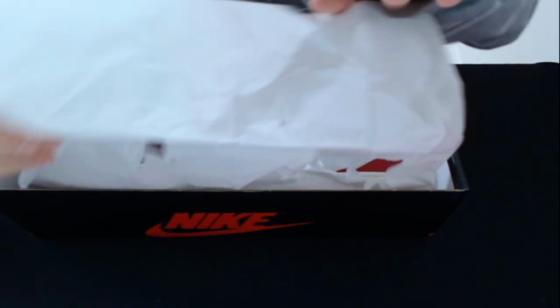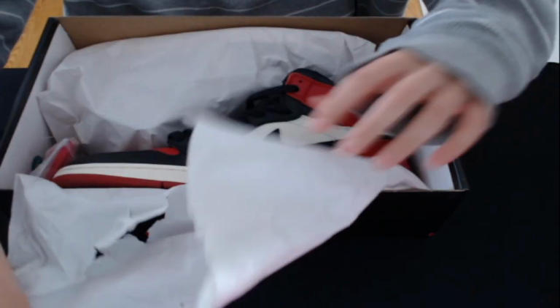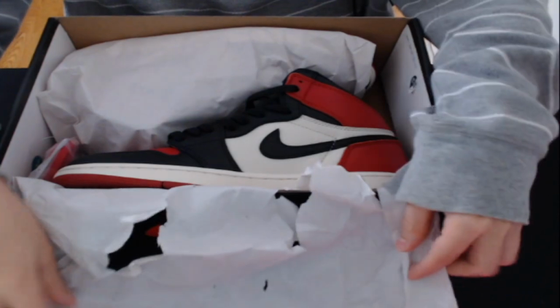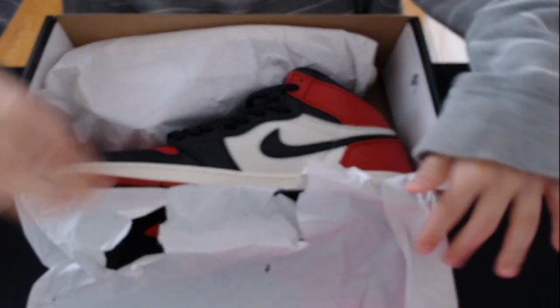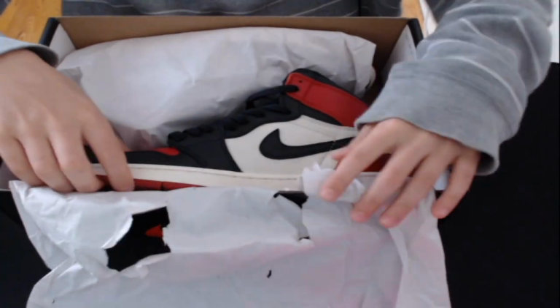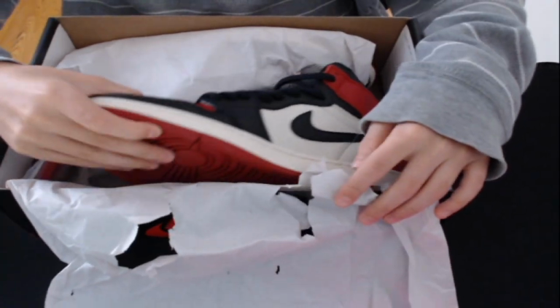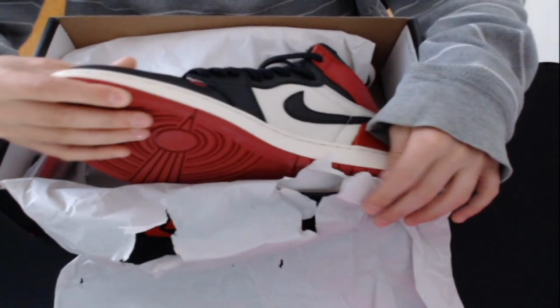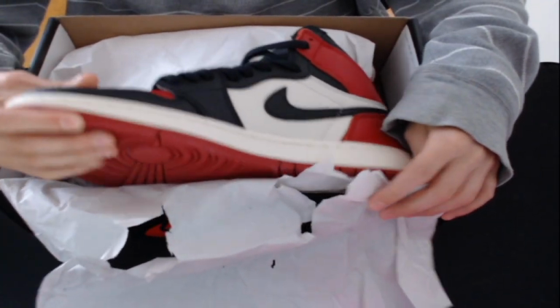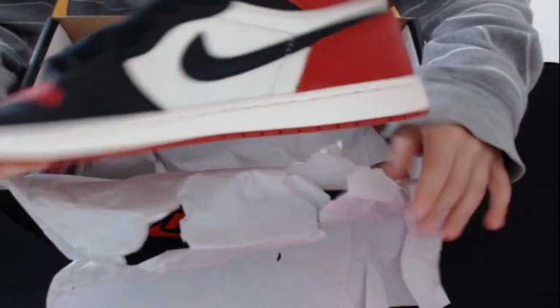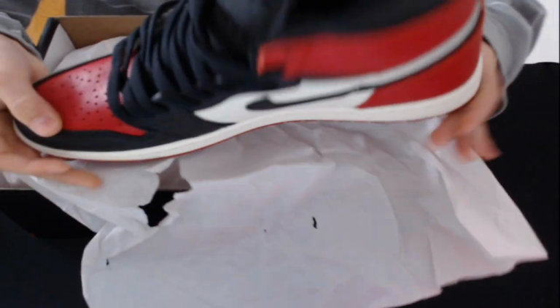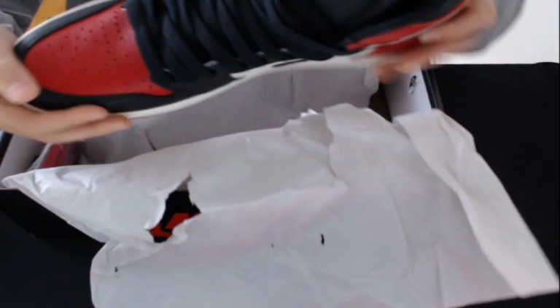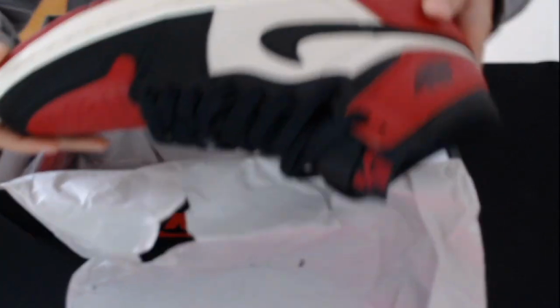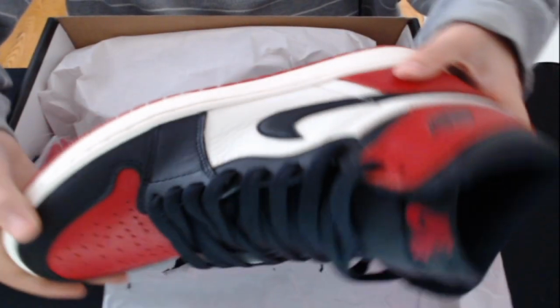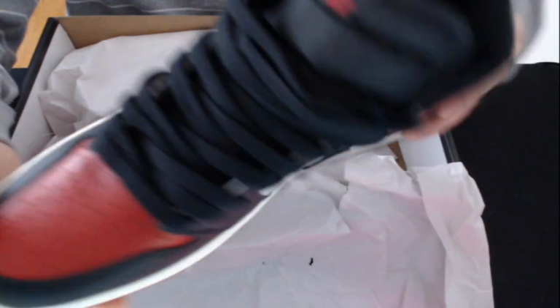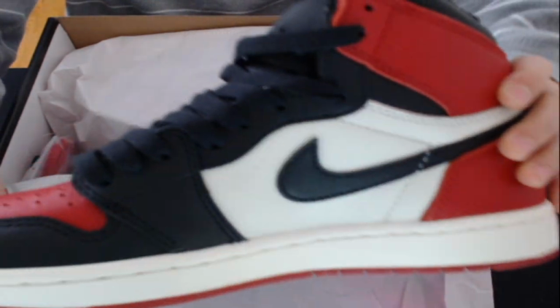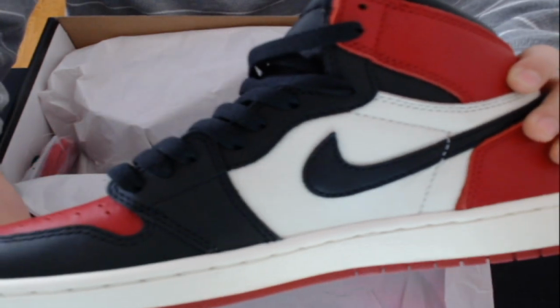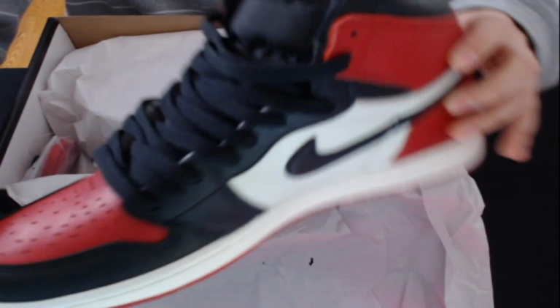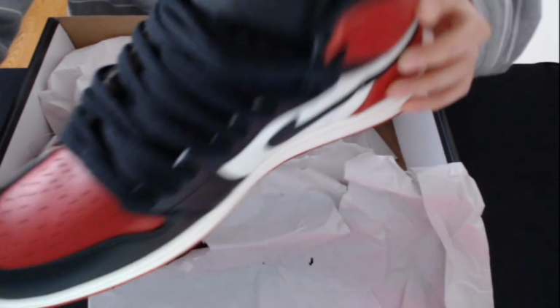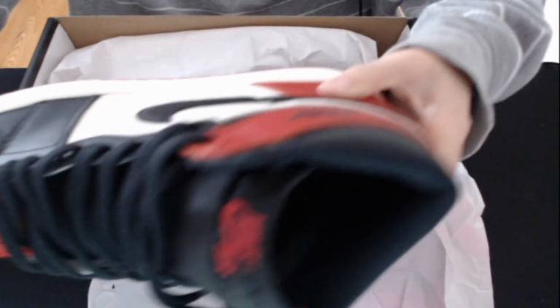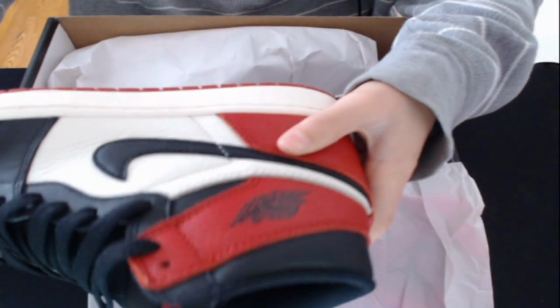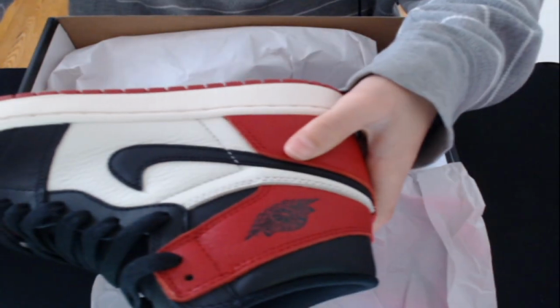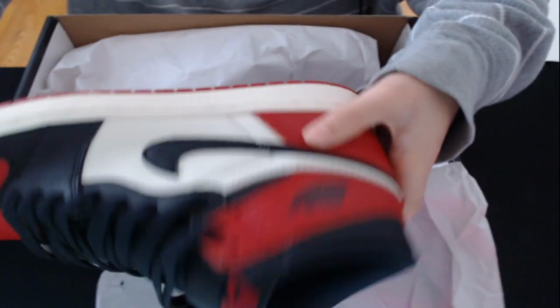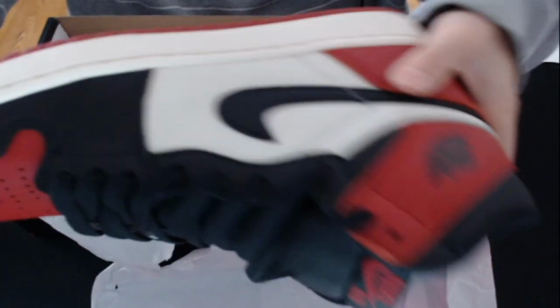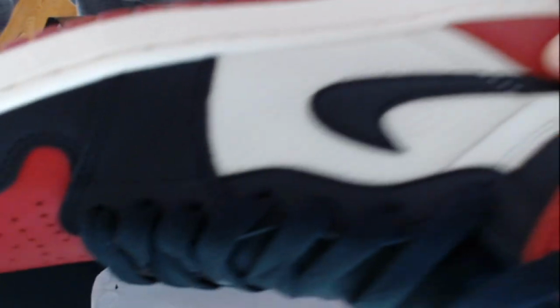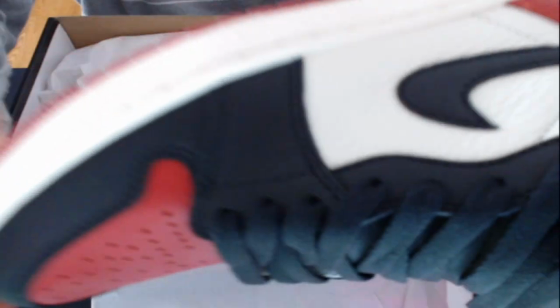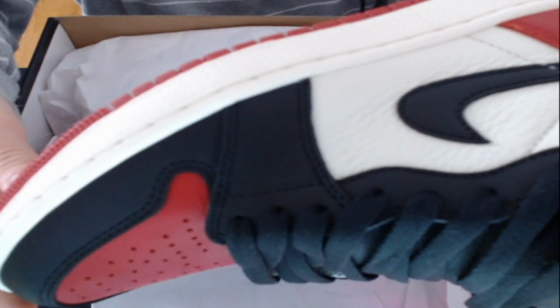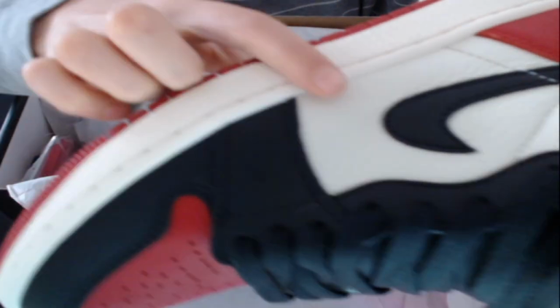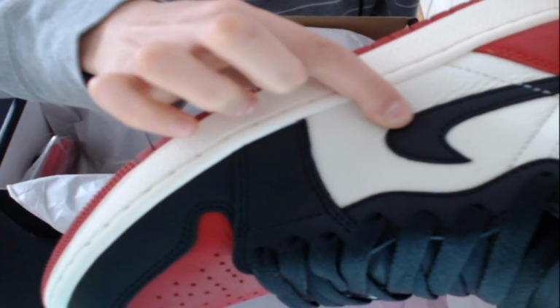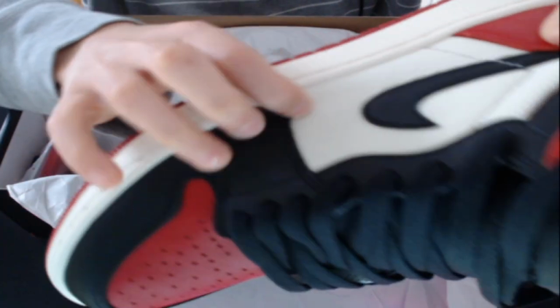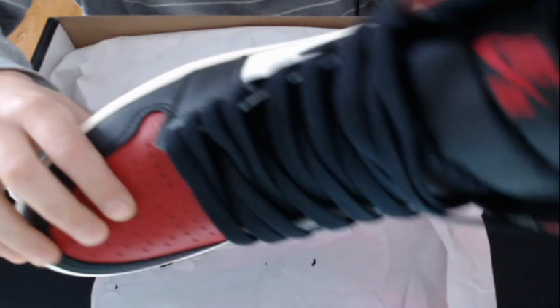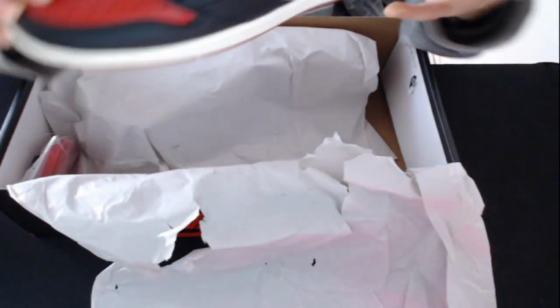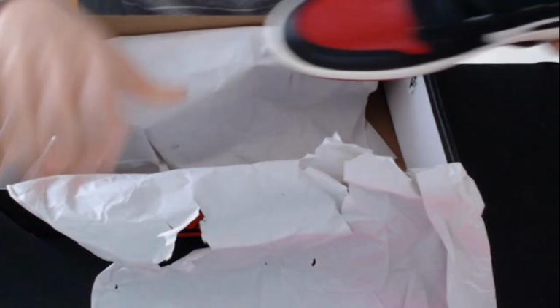Opening them up, we do have the shoe. You can see it looks pretty nice. You can see the tumbling of the leather there, which is pretty good.